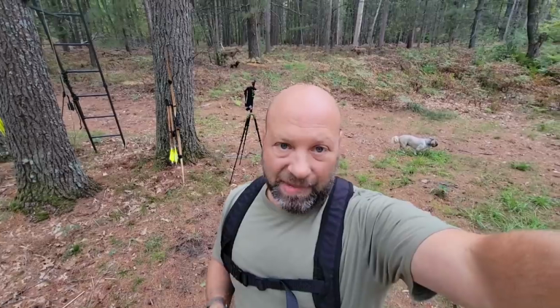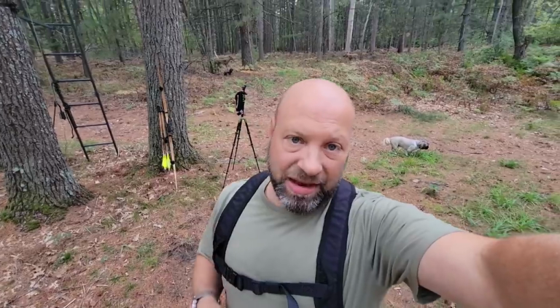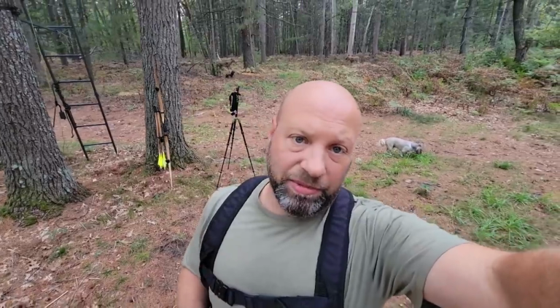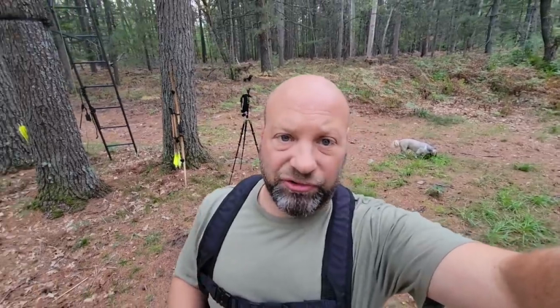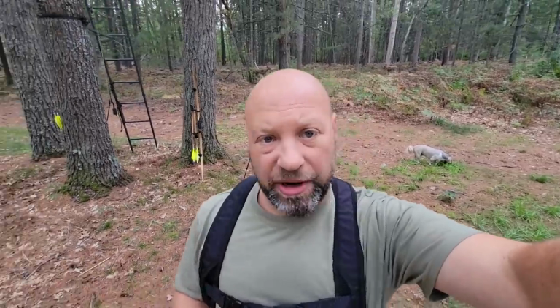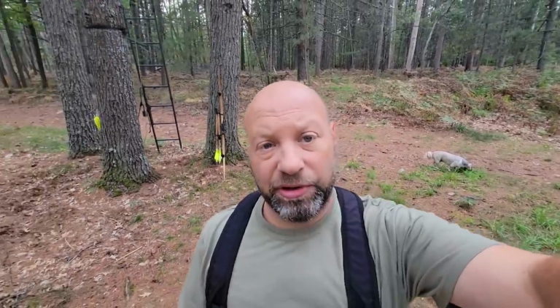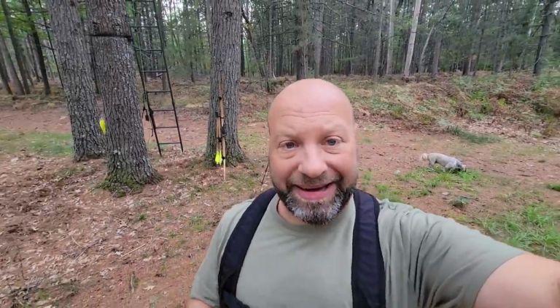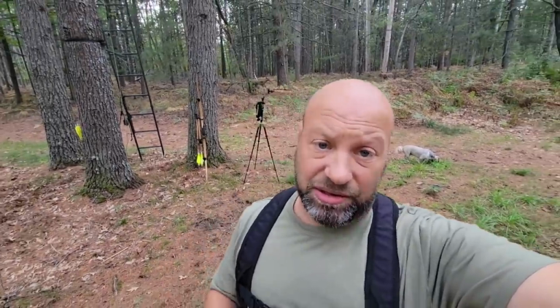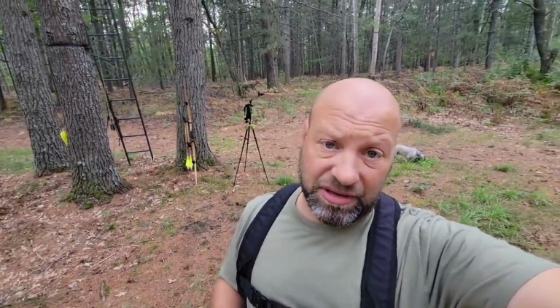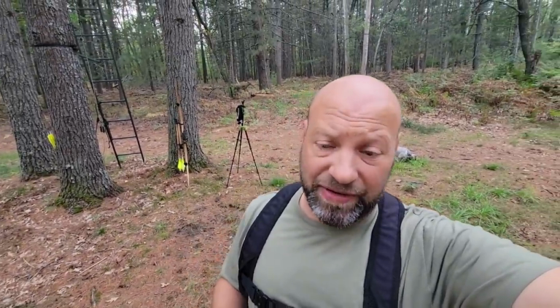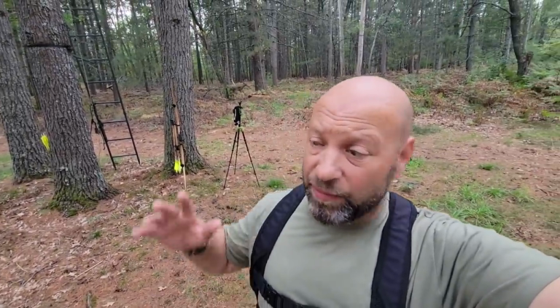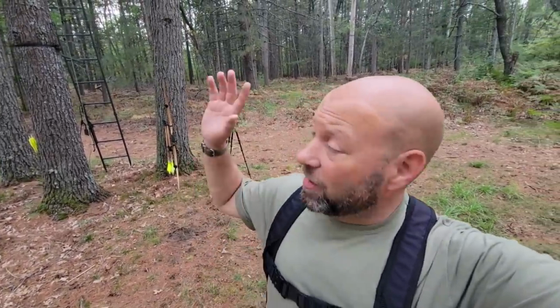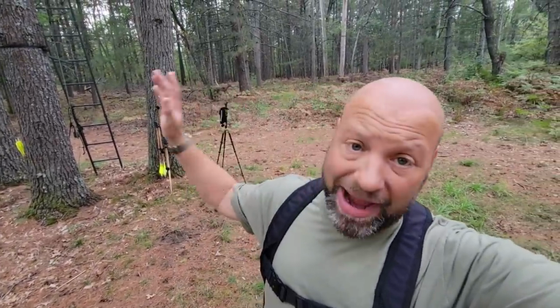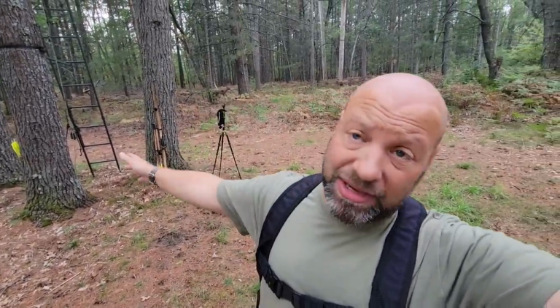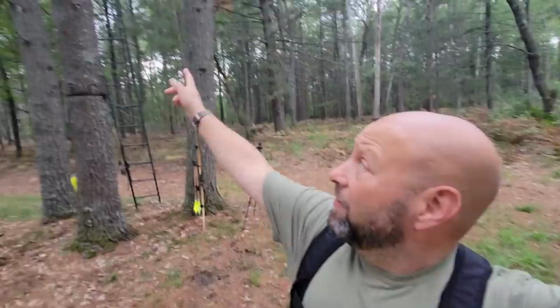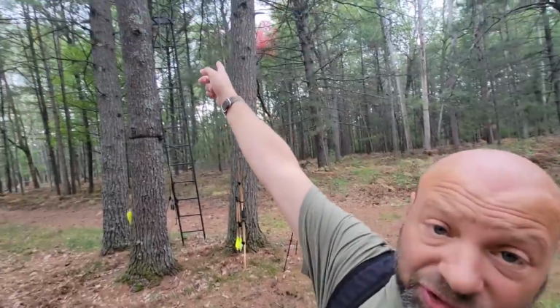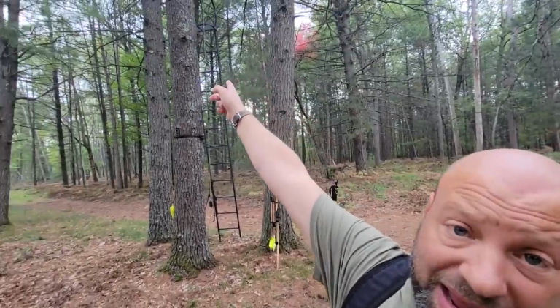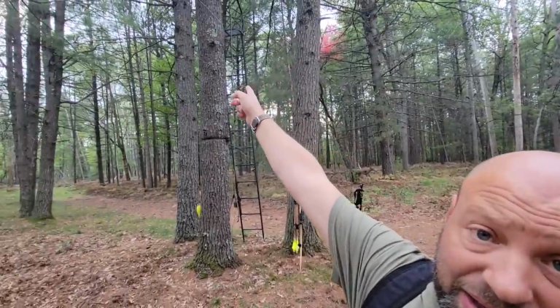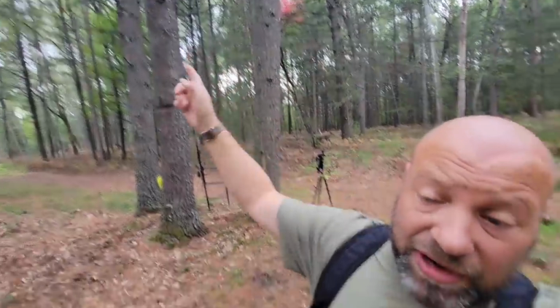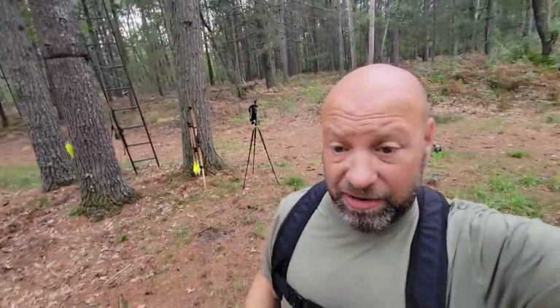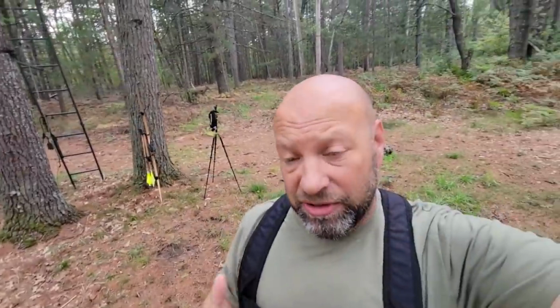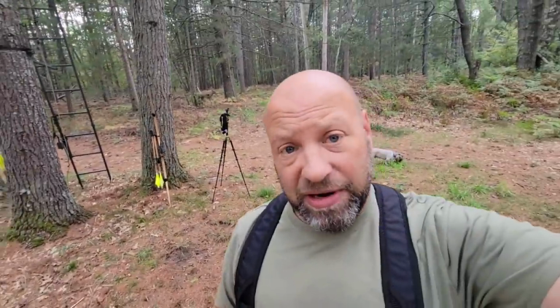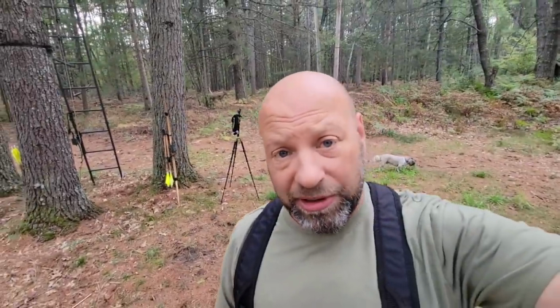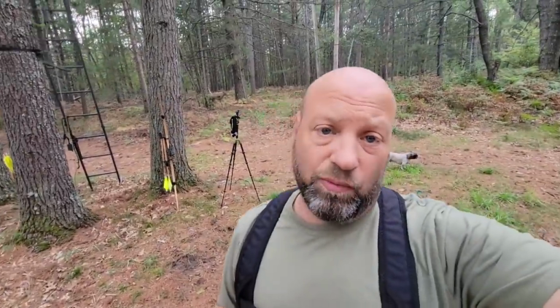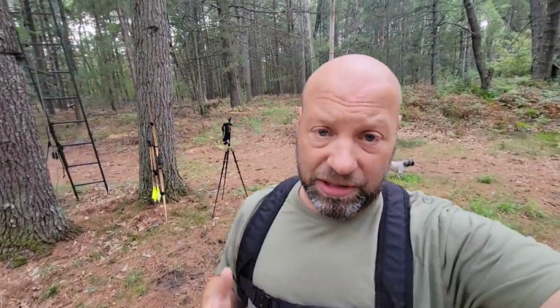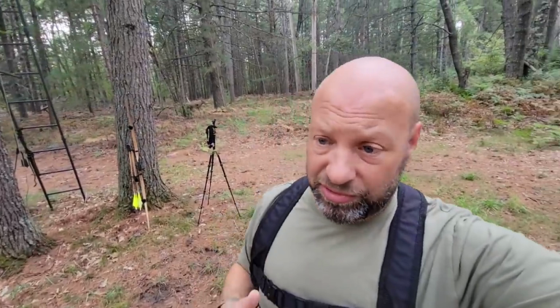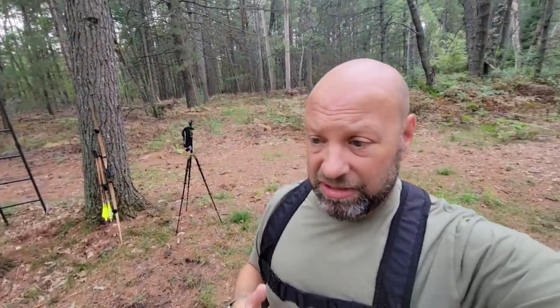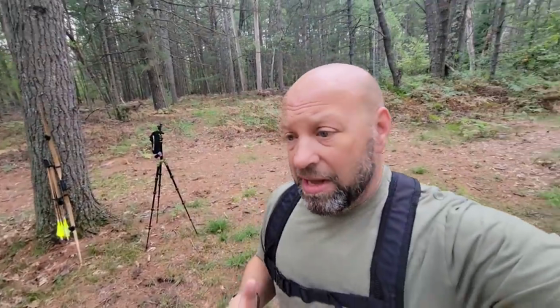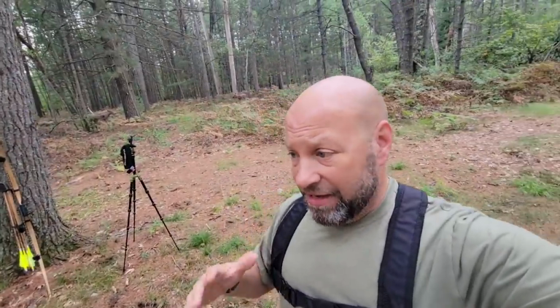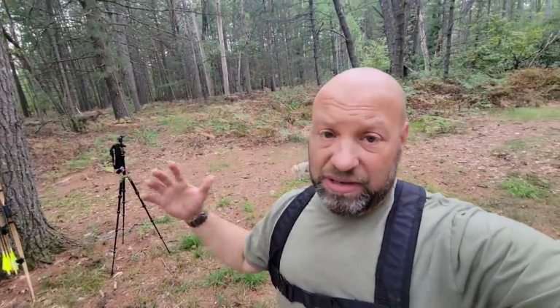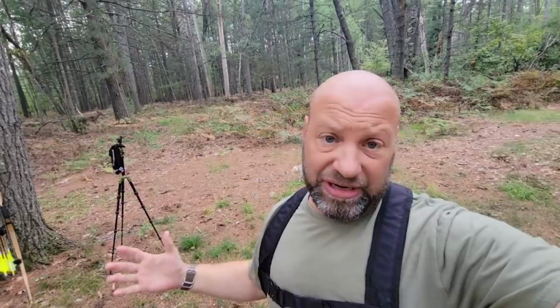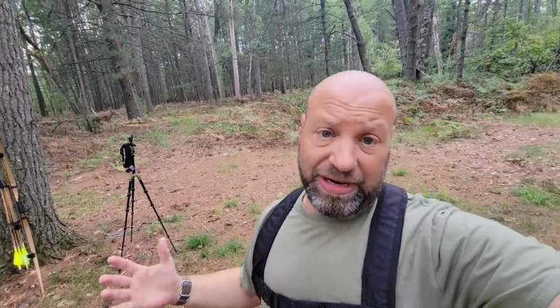Hey guys, welcome to the Traditional Bowhunting and Wilderness Podcast. This is Jason Samkowiak. Today we're going to talk about practicing from a tree stand. This is very important to do. When it gets closer to the season, you kind of transition into doing this.